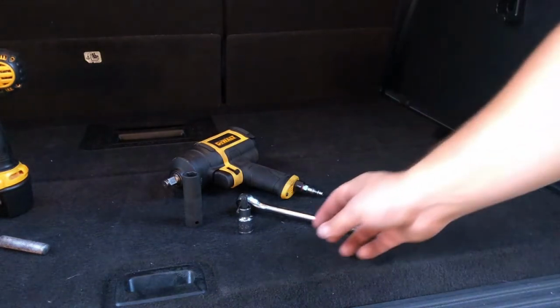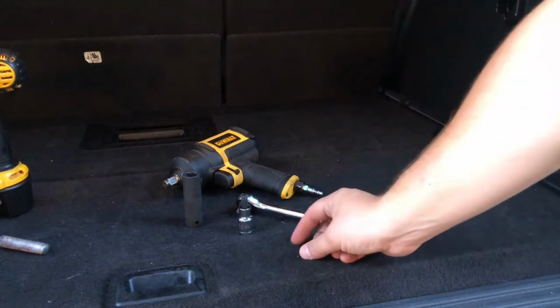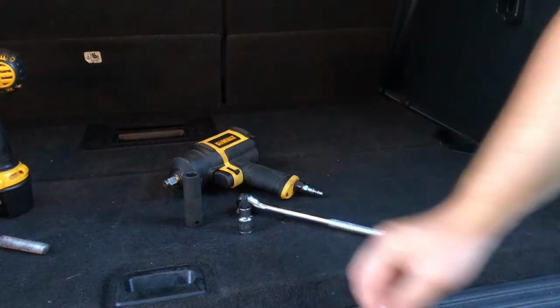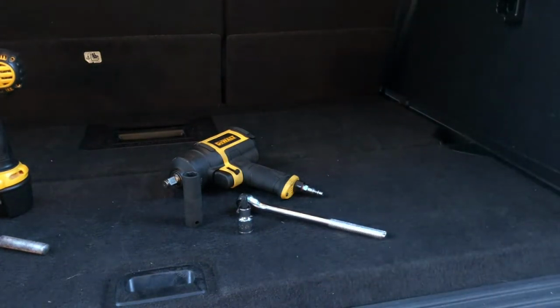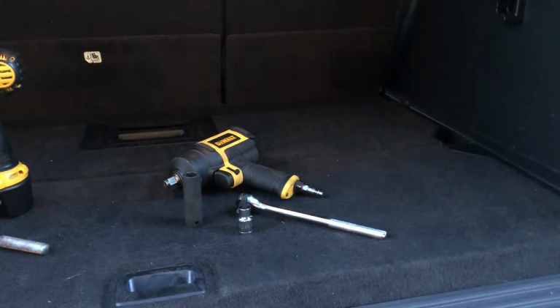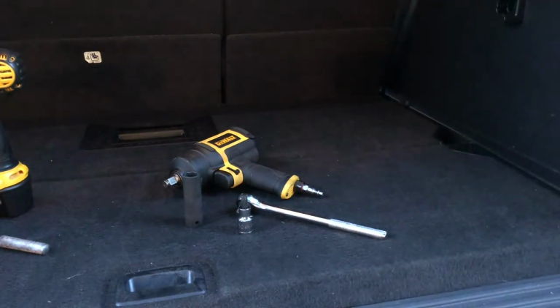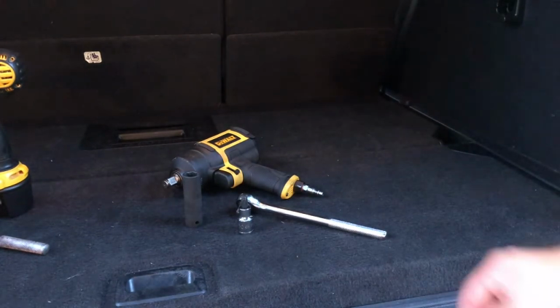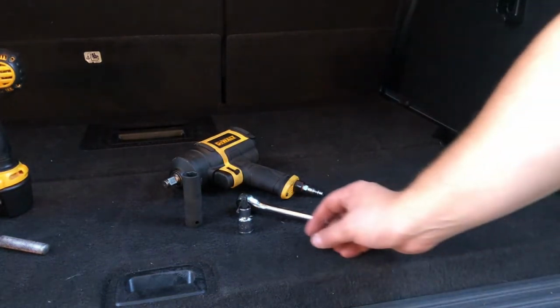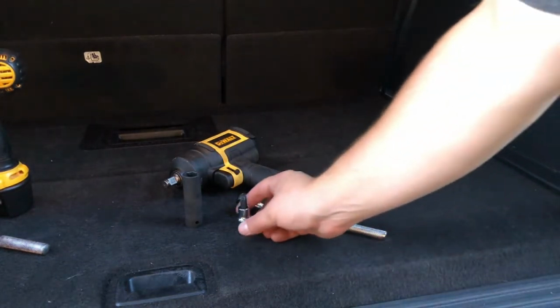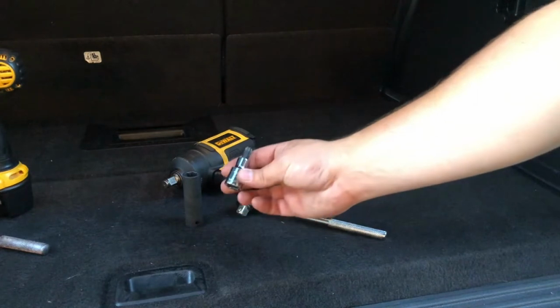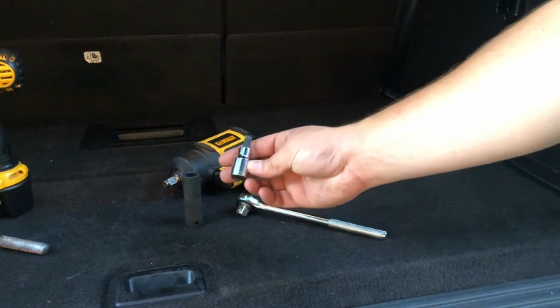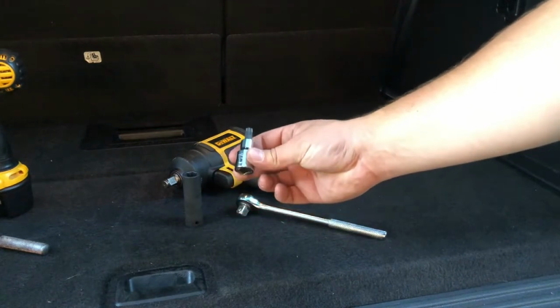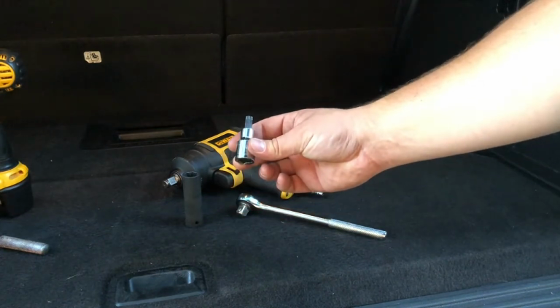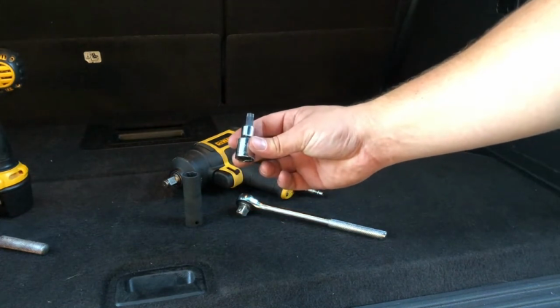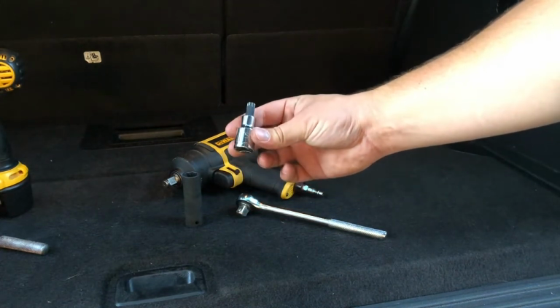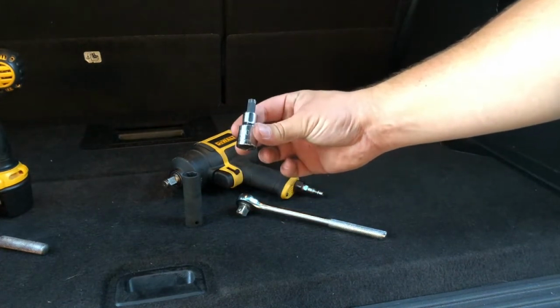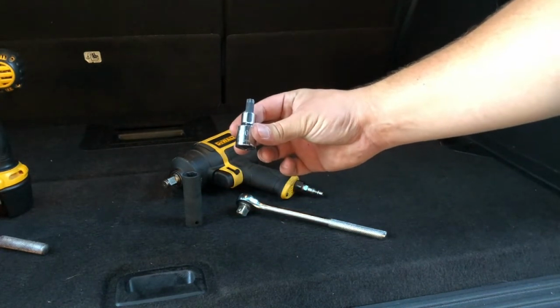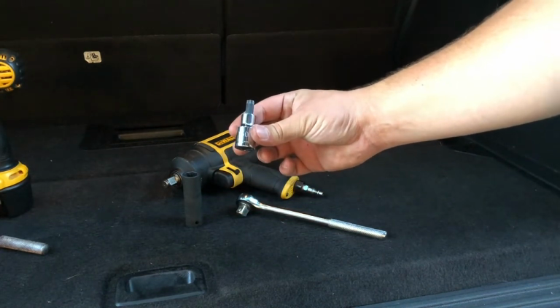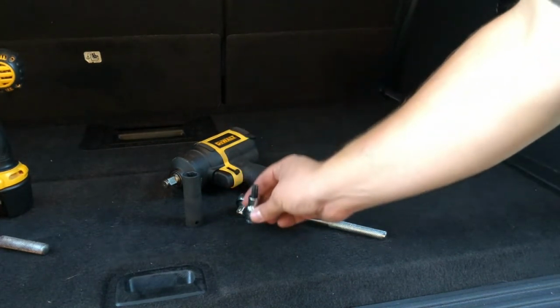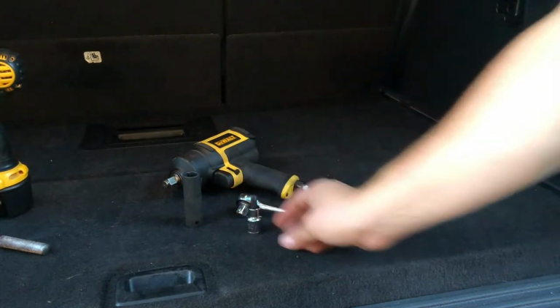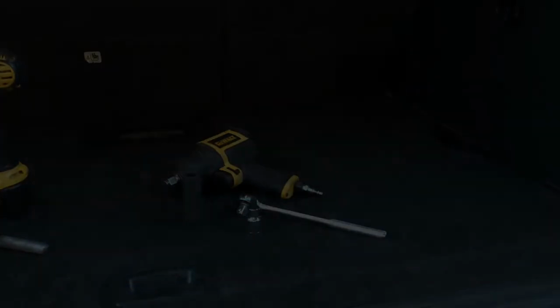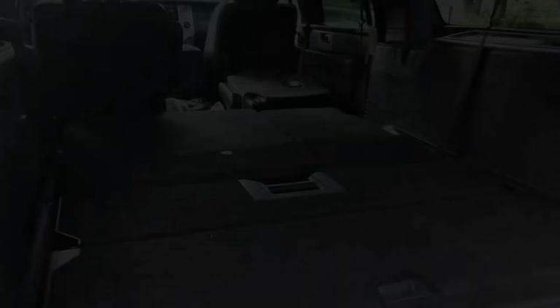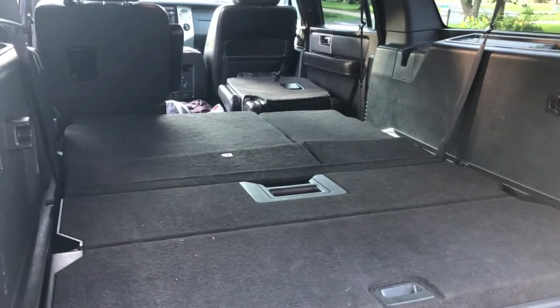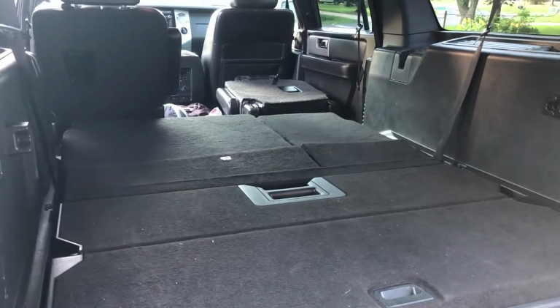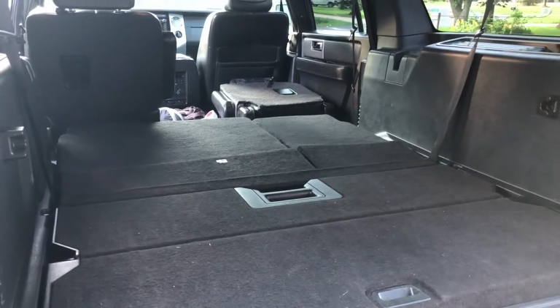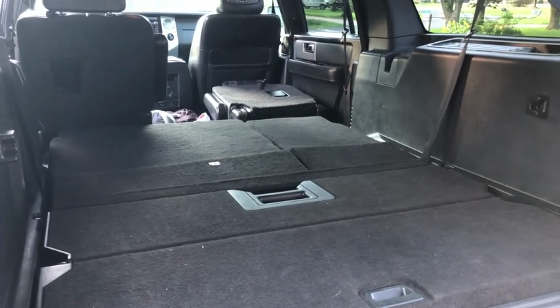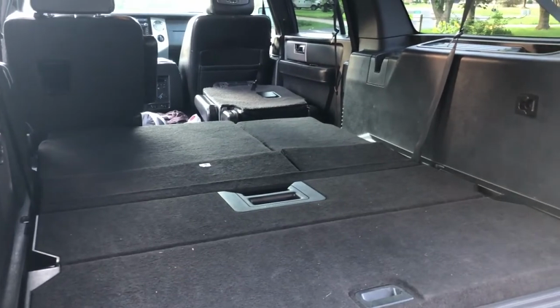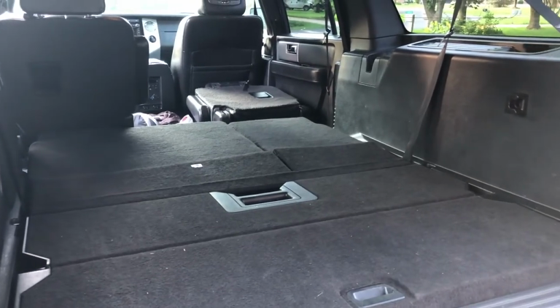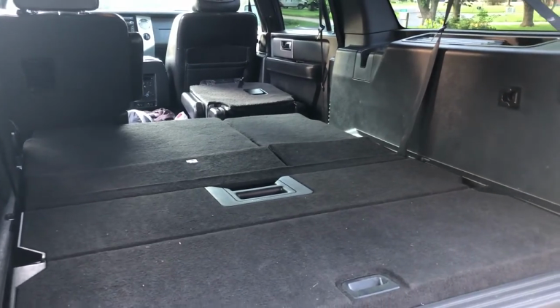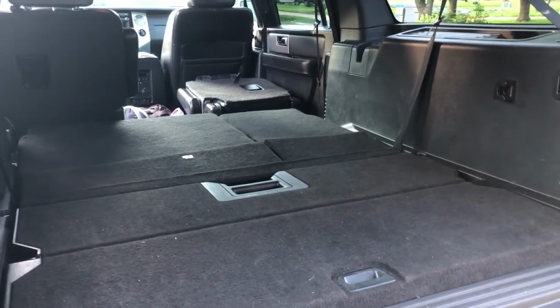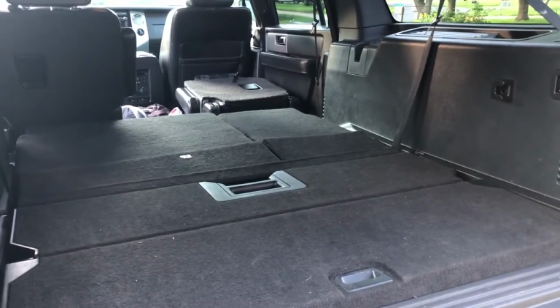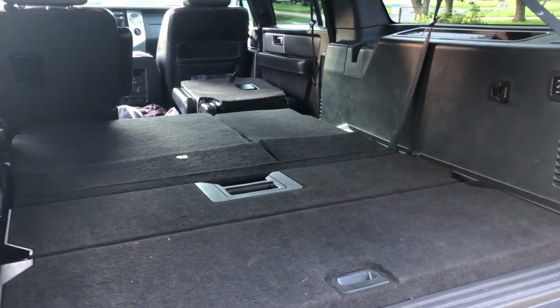We're also going to remove the seat belt in this. To remove the seat belt you need to use a T50 Torx bit. There are a couple of moving parts here that we need to take into account.